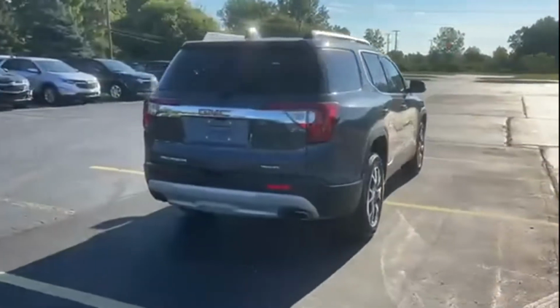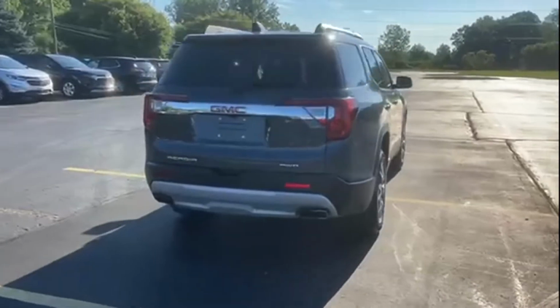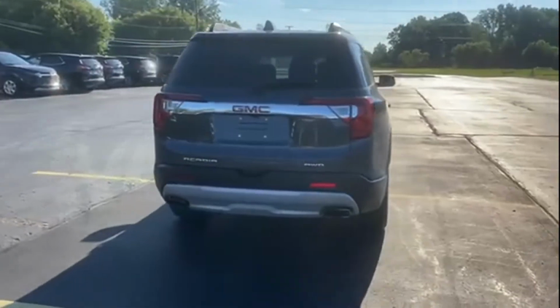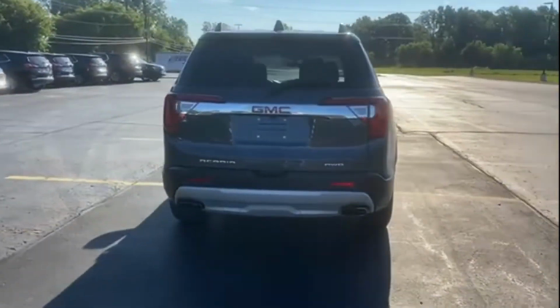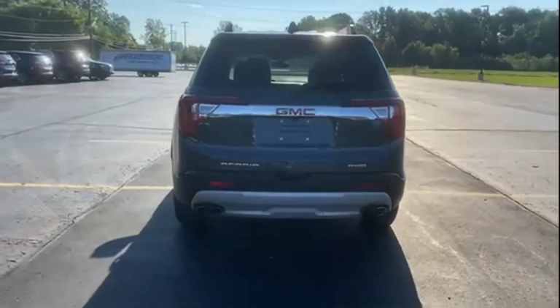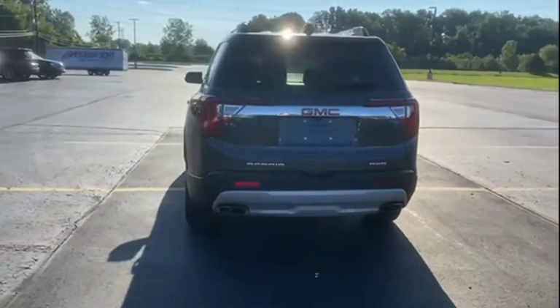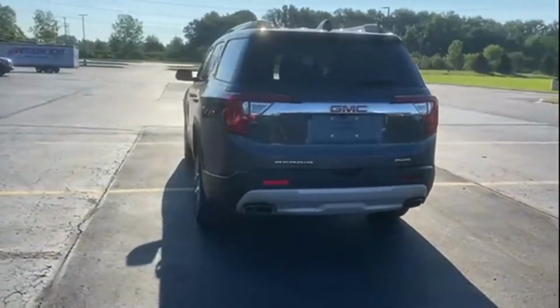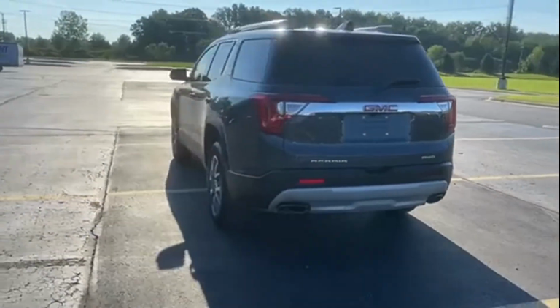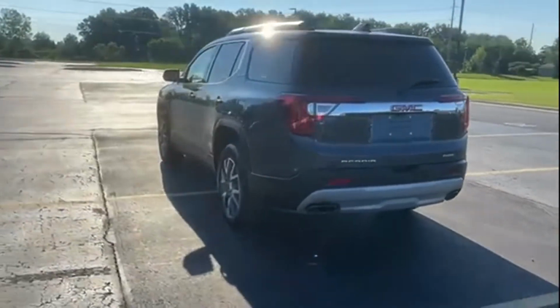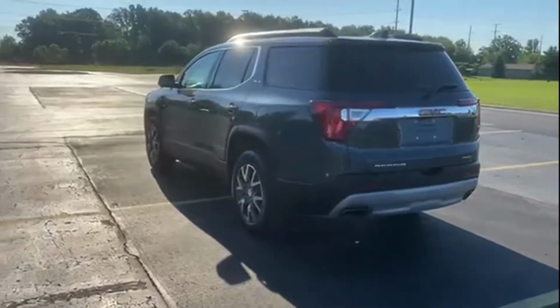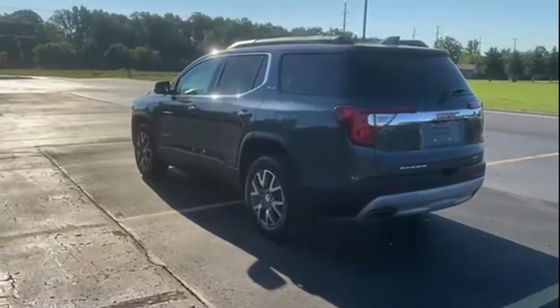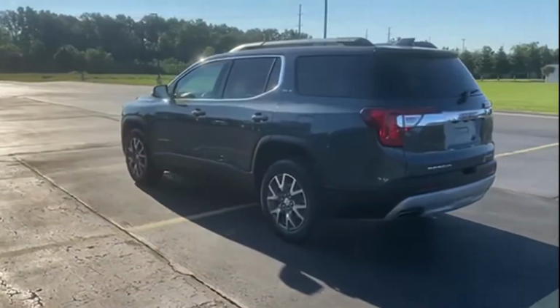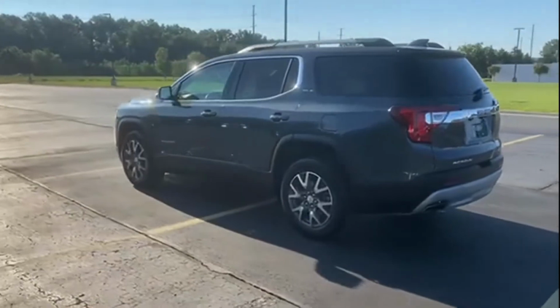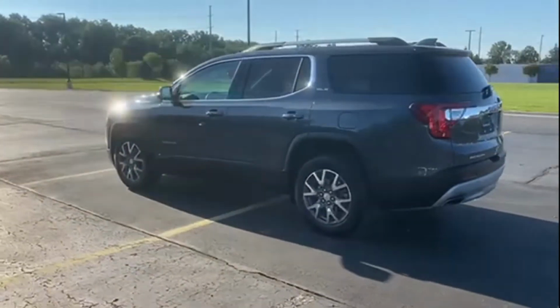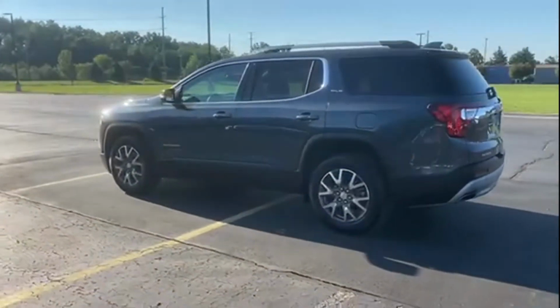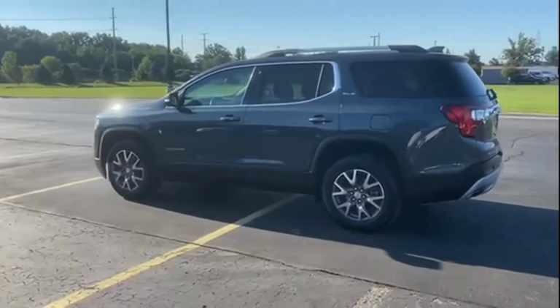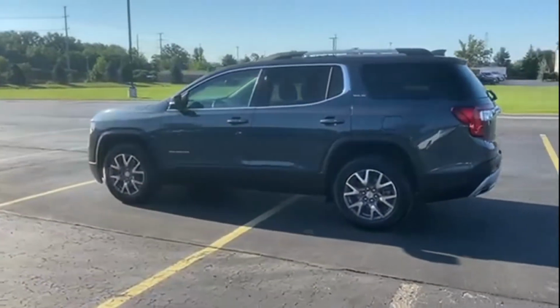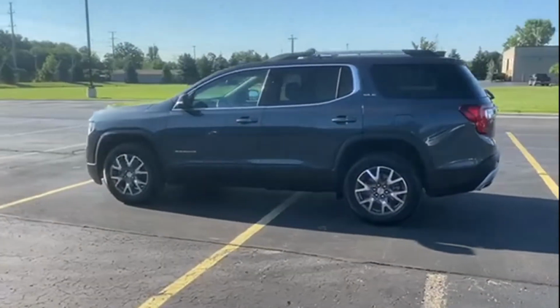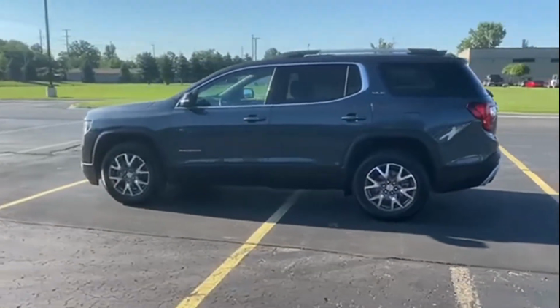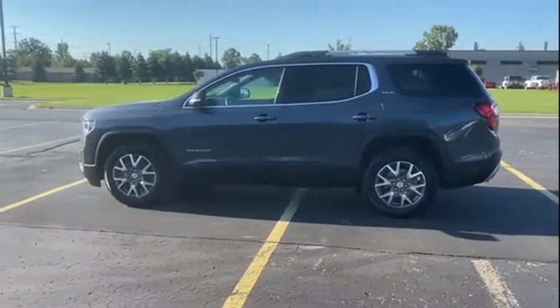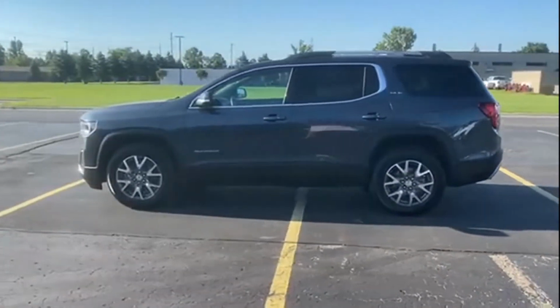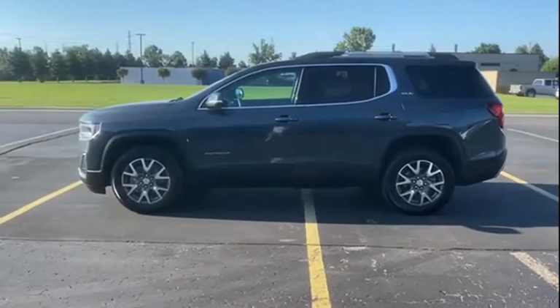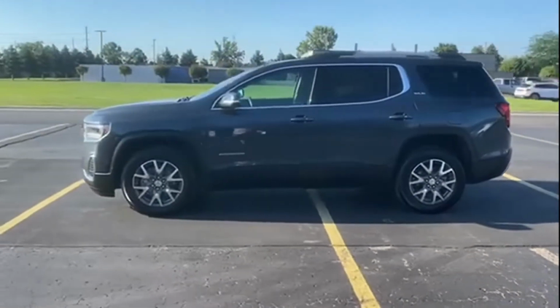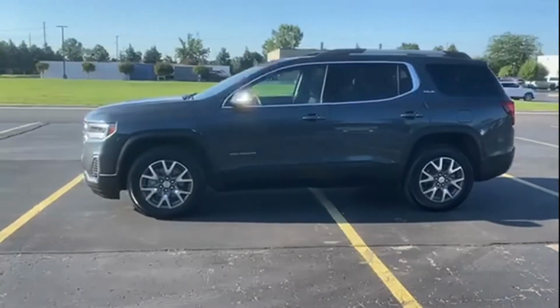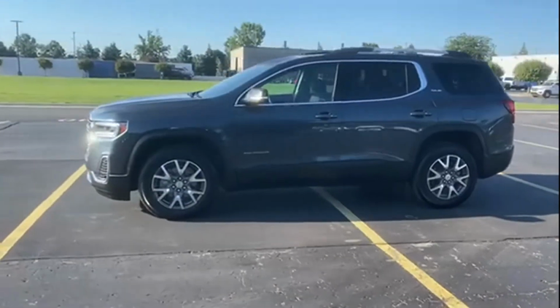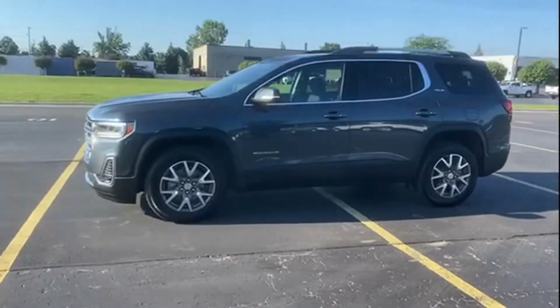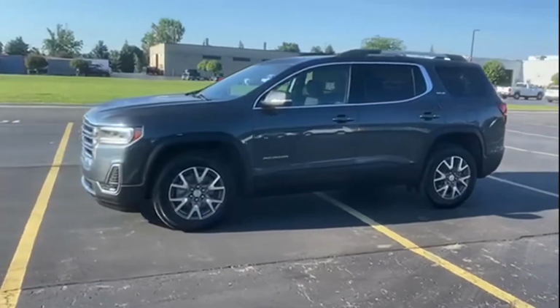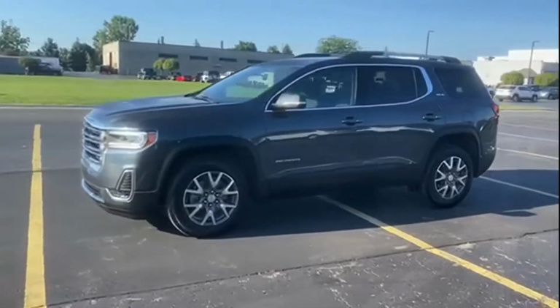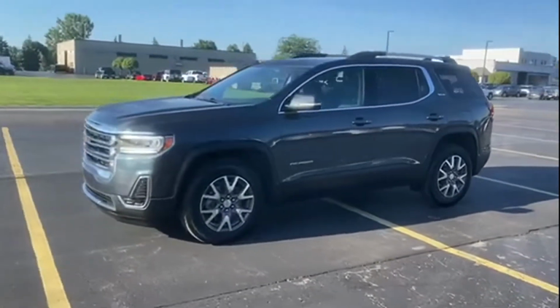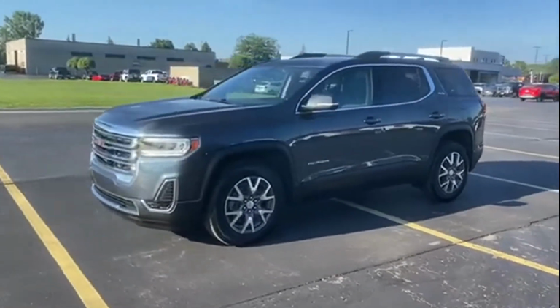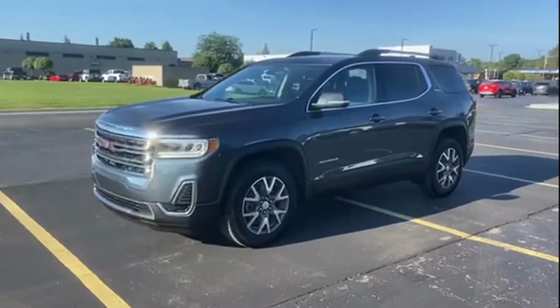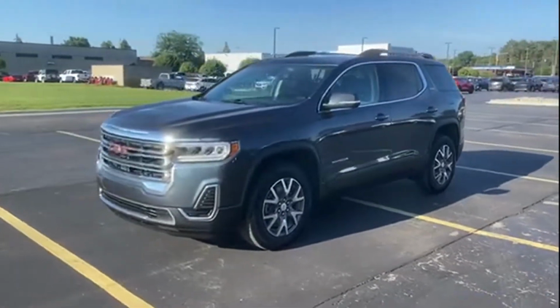Cross-traffic alert. Side-view mirrors with turn signals. Wi-Fi hotspot. Satellite radio. Turbocharged engine. Multi-zone air conditioning. Blind spot monitor. All-wheel drive. Parking aid sensor.